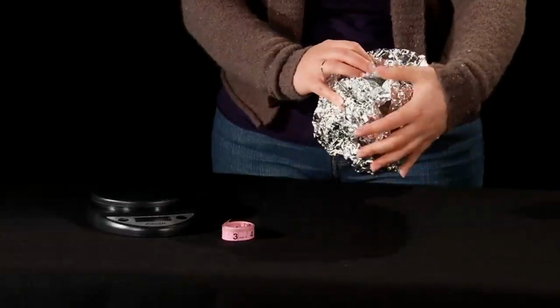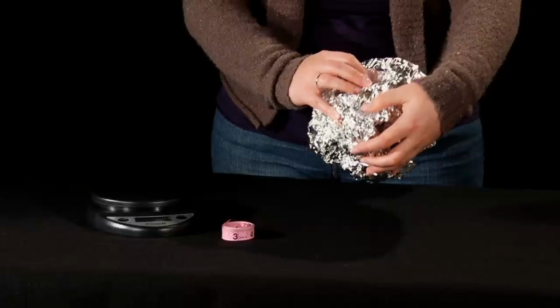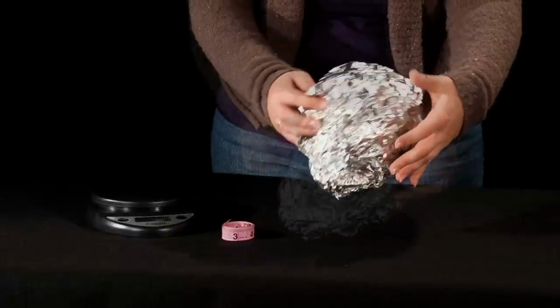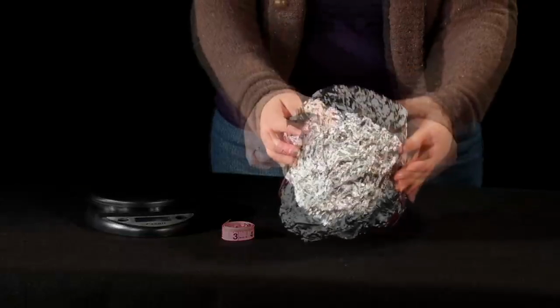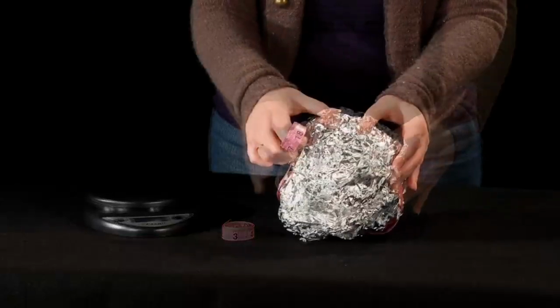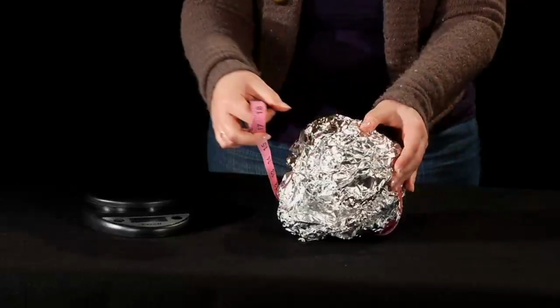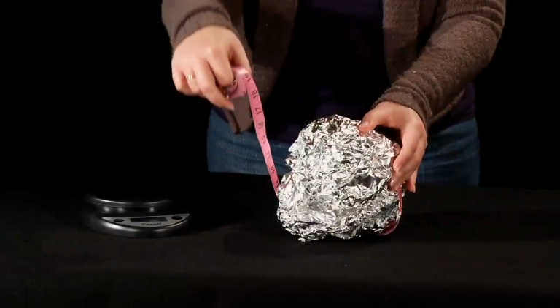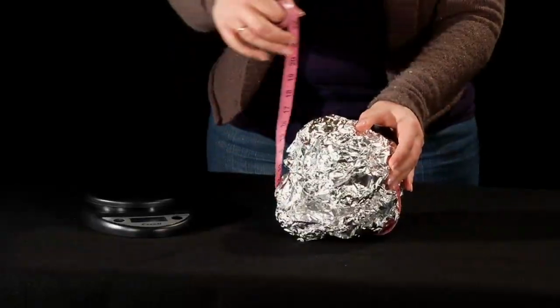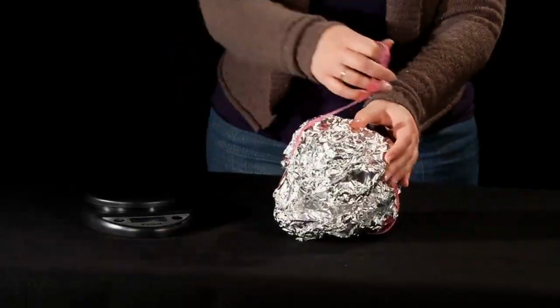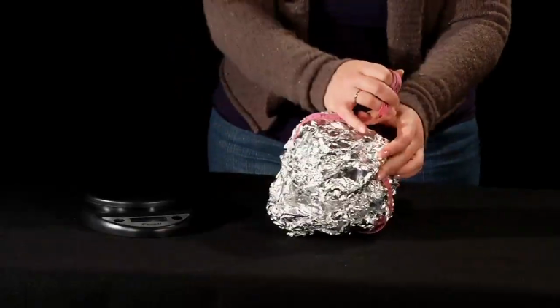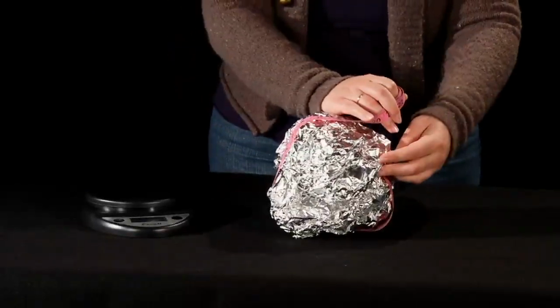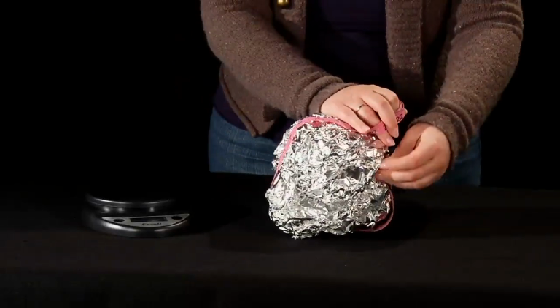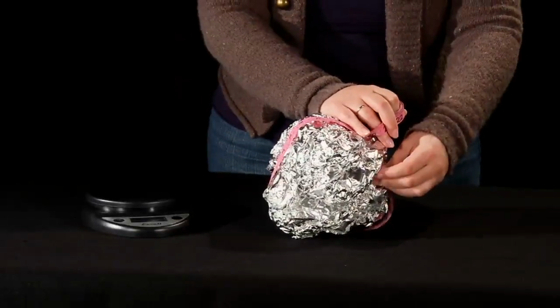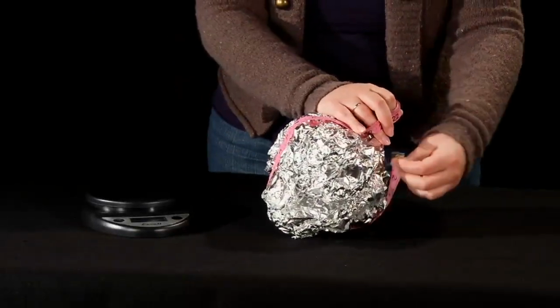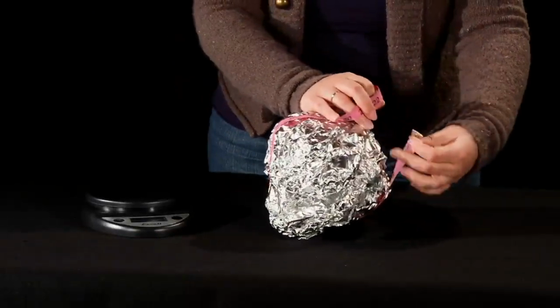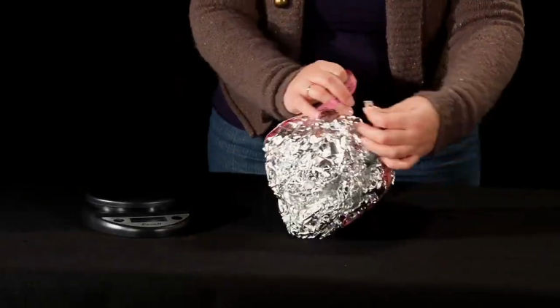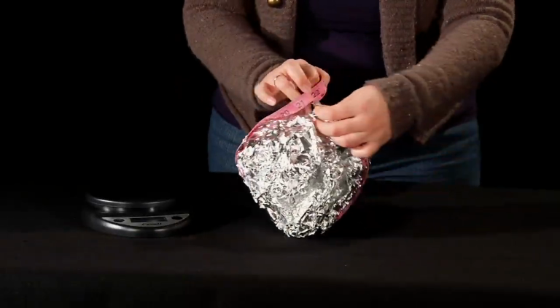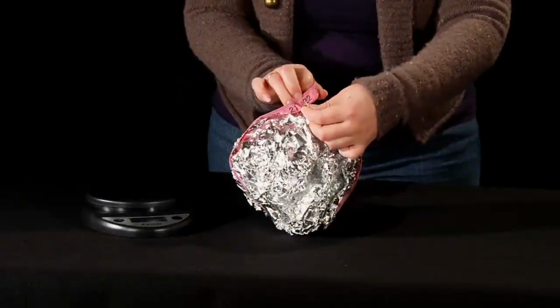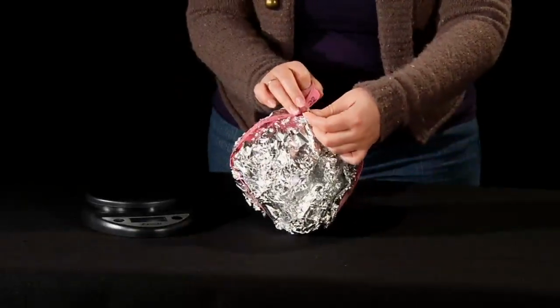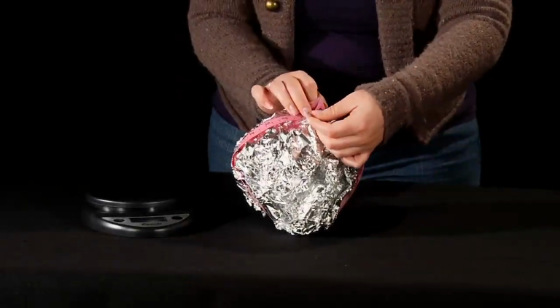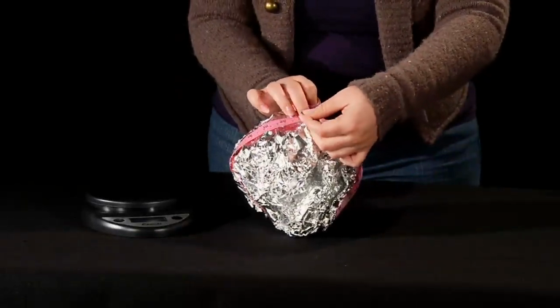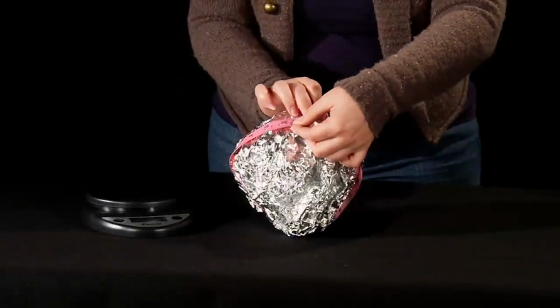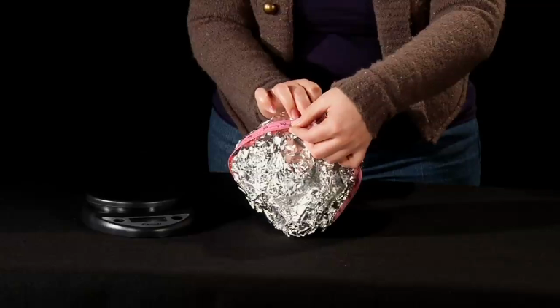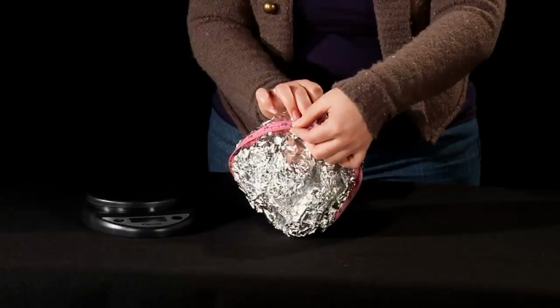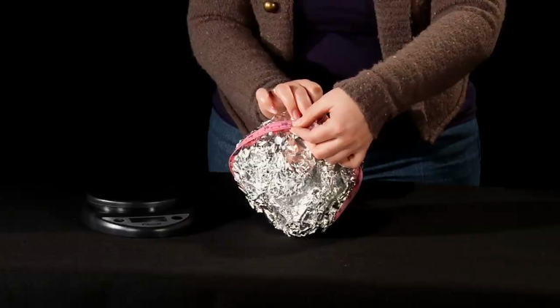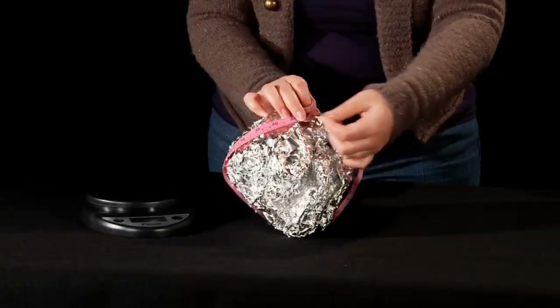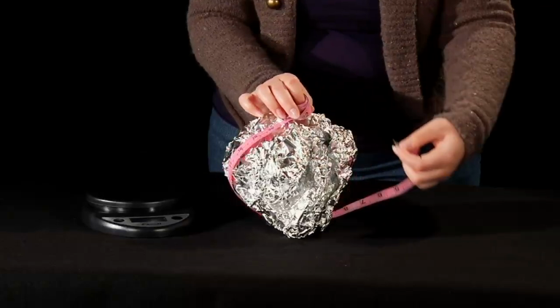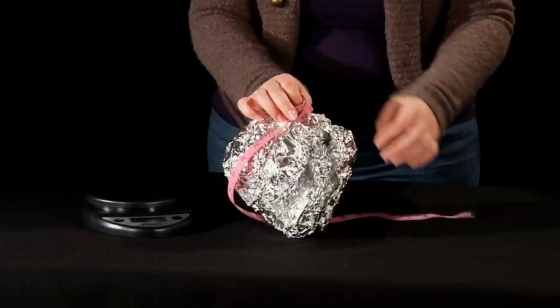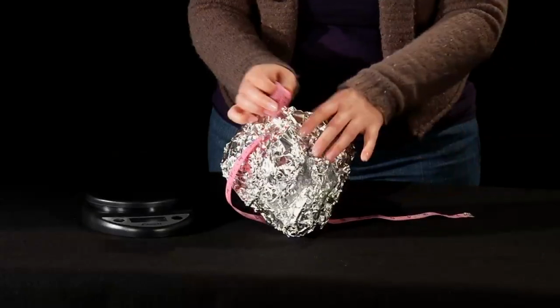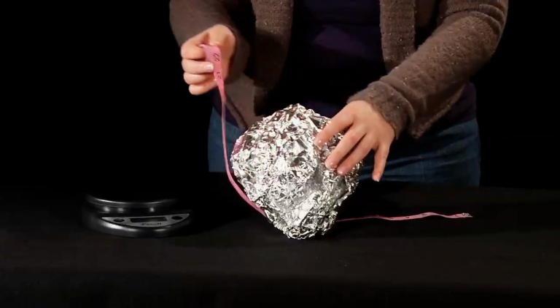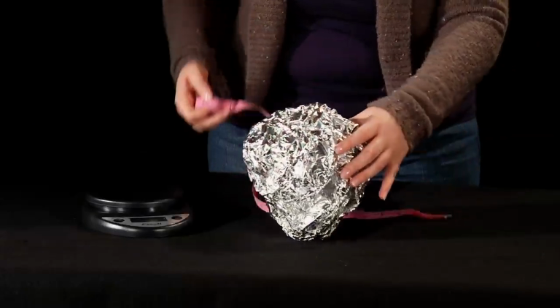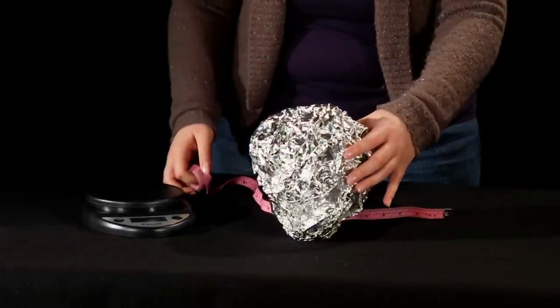This time, it doesn't push back. Make it about an inch smaller, keeping it as round as possible. Again, measure its circumference and weight and record your new measurements.